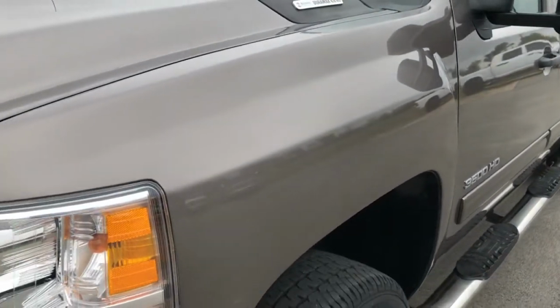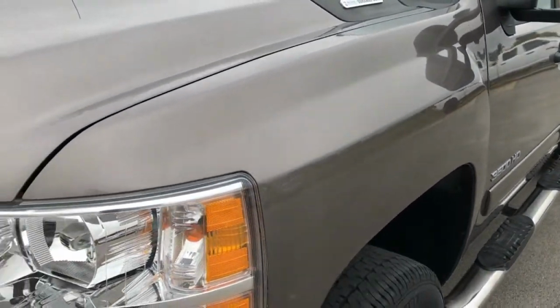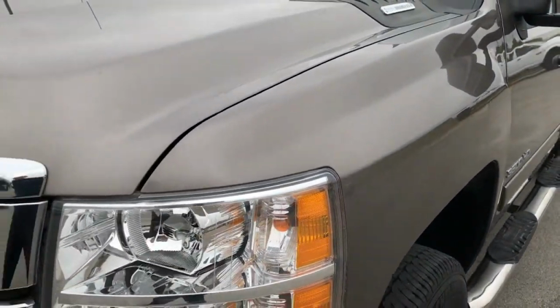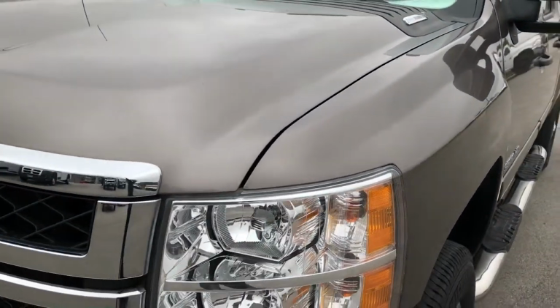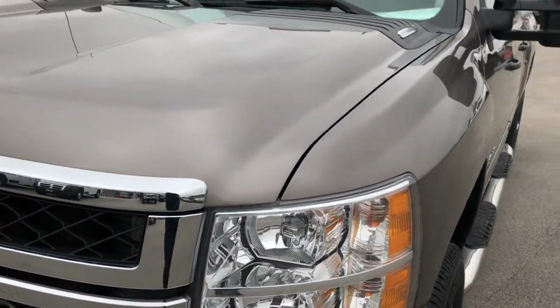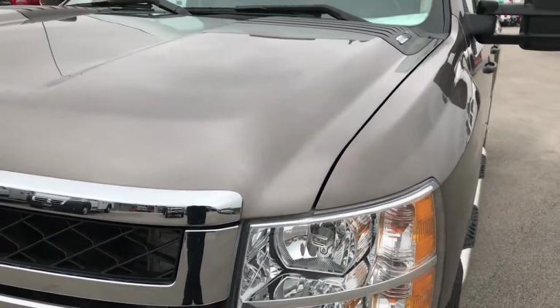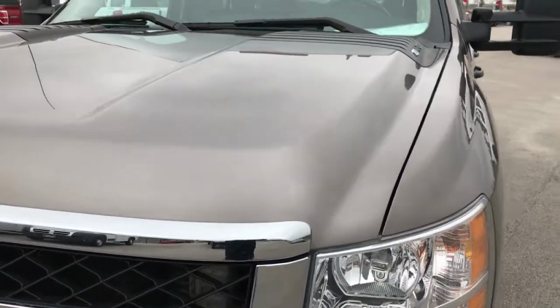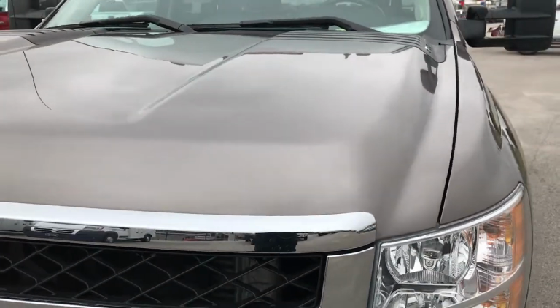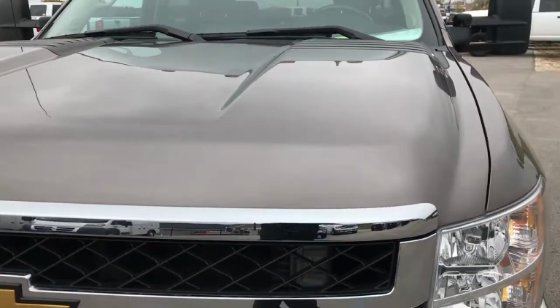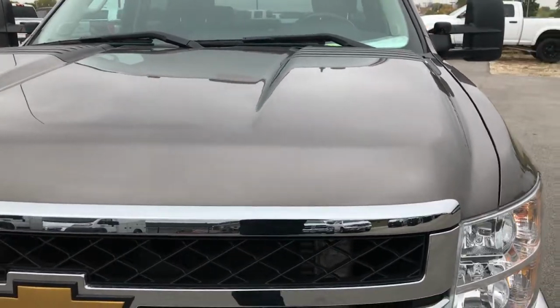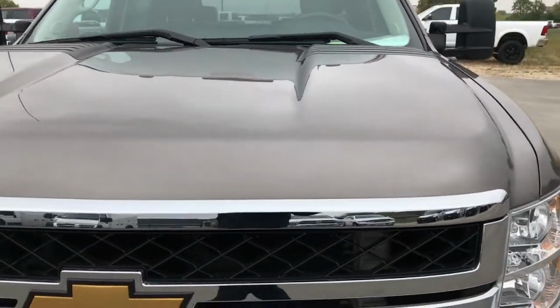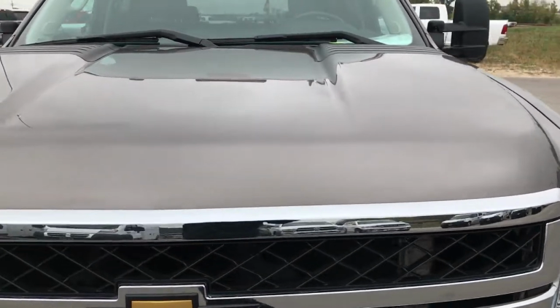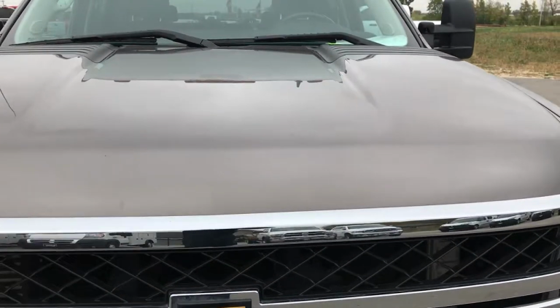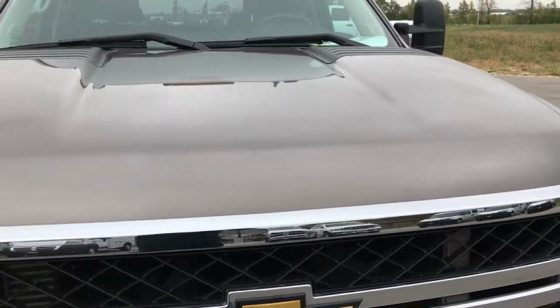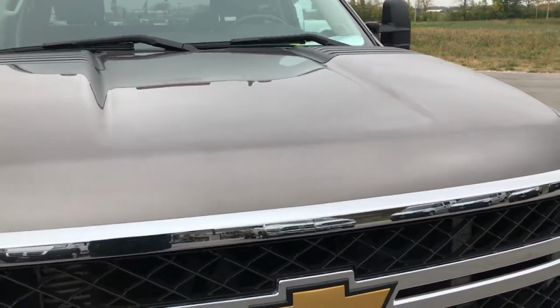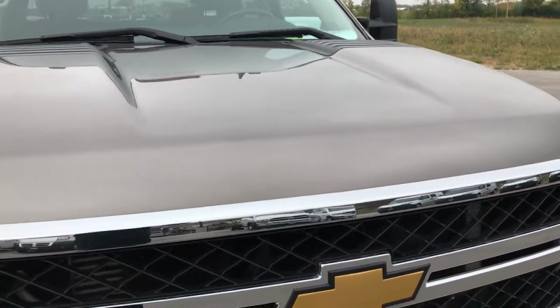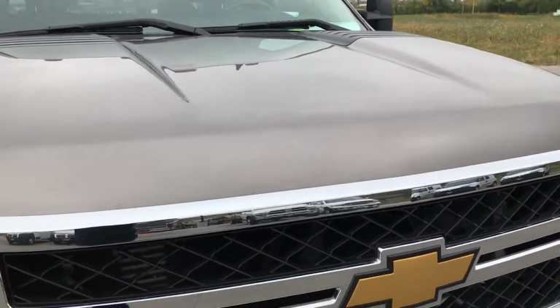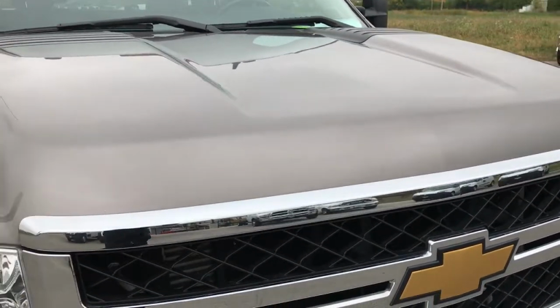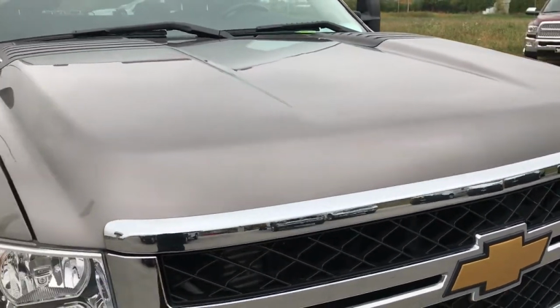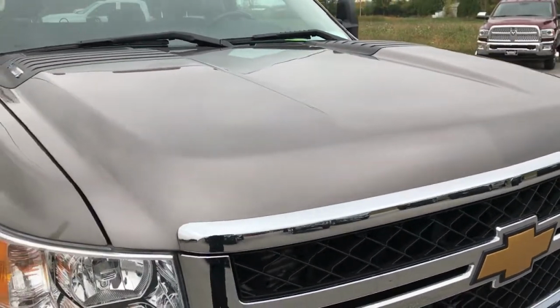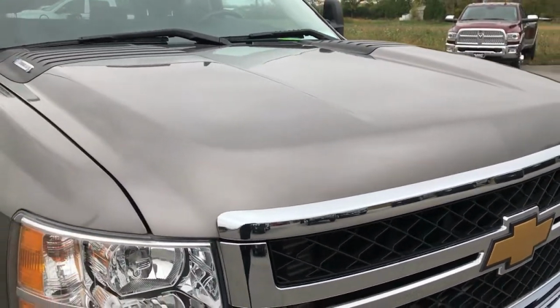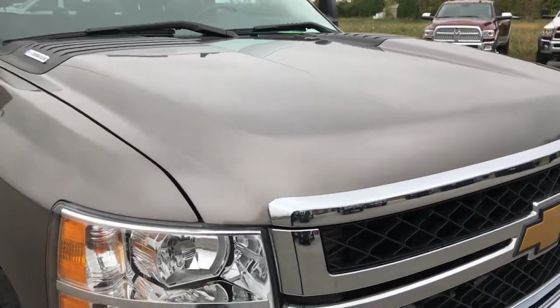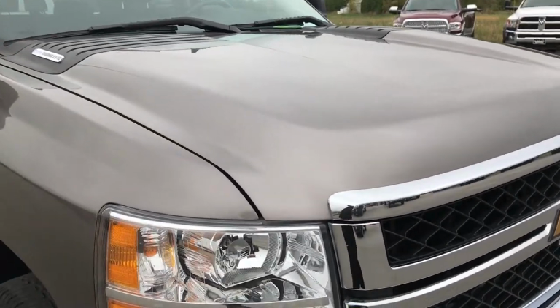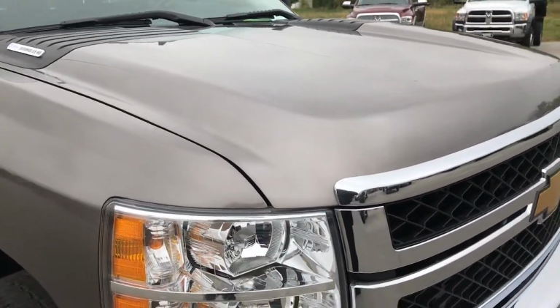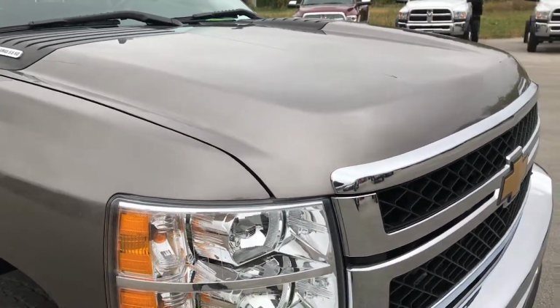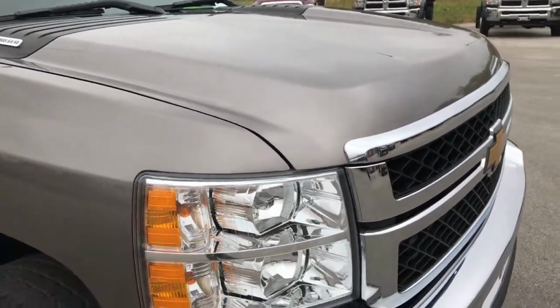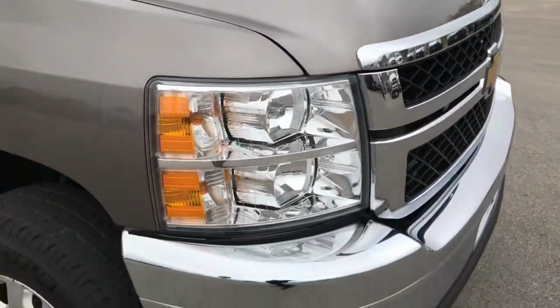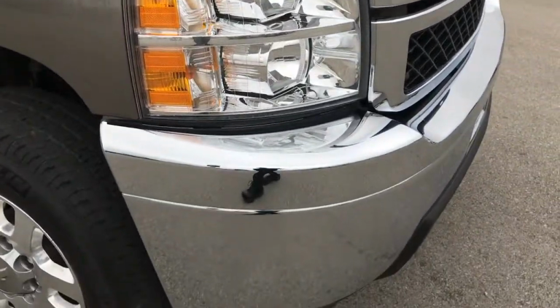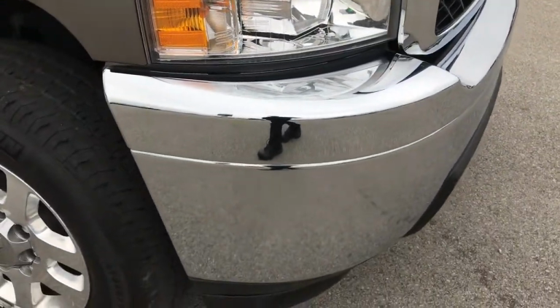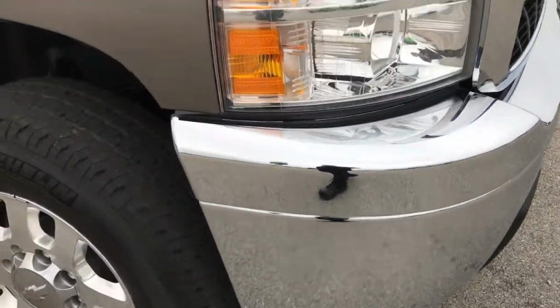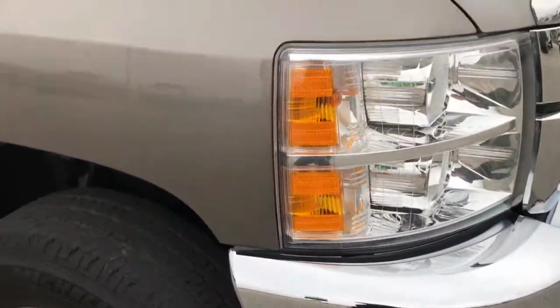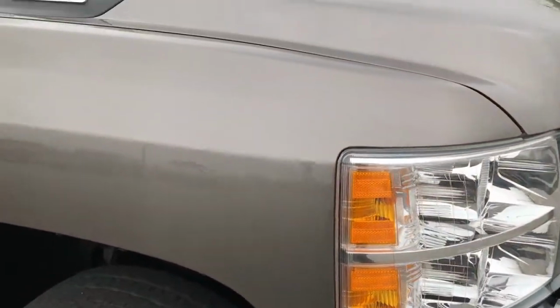Mocha steel metallic is the color on this truck. It's kind of a mix between grey and gold — good looking color.